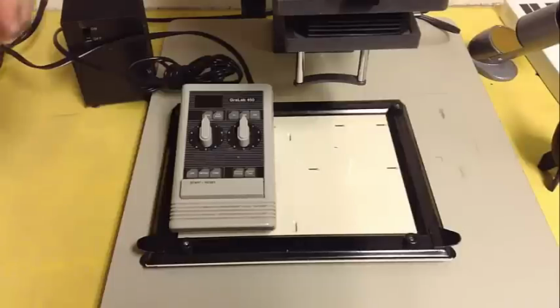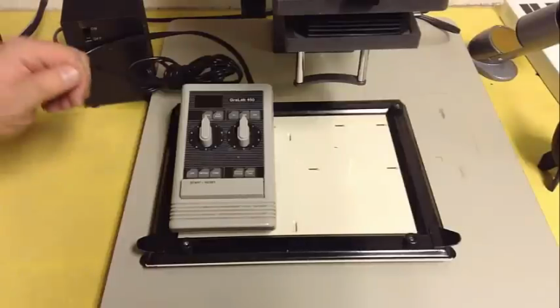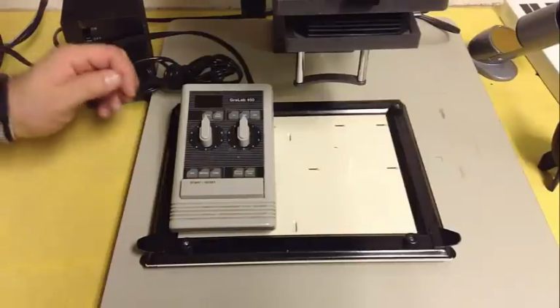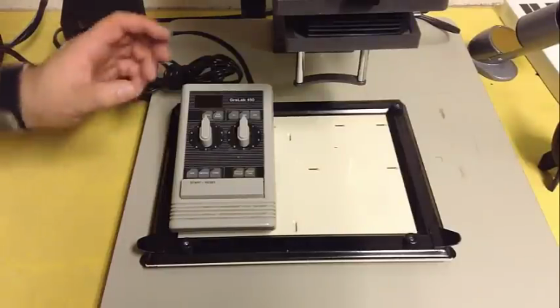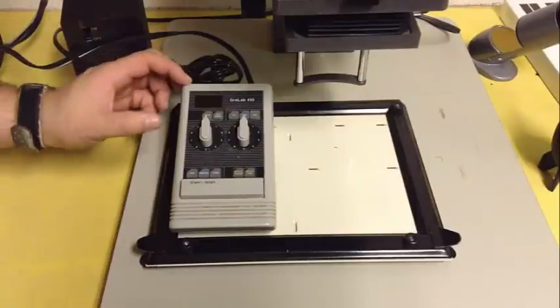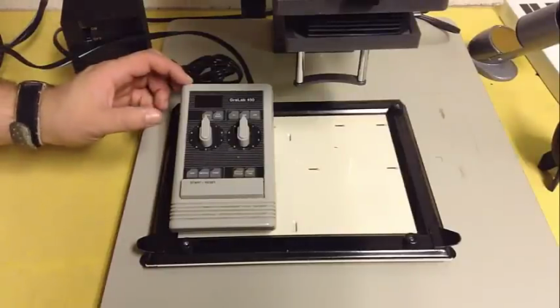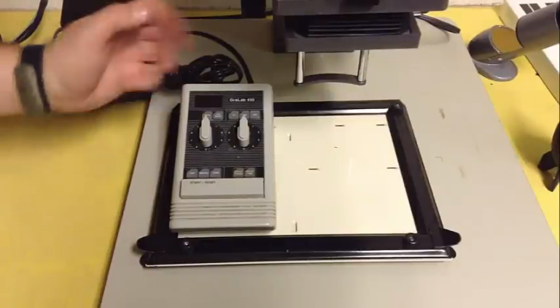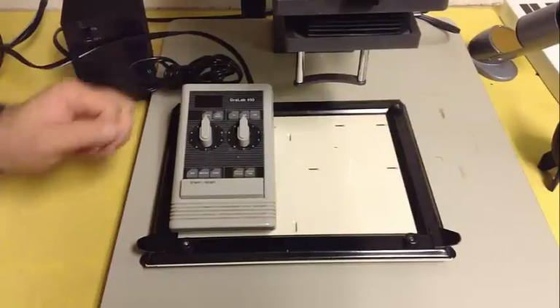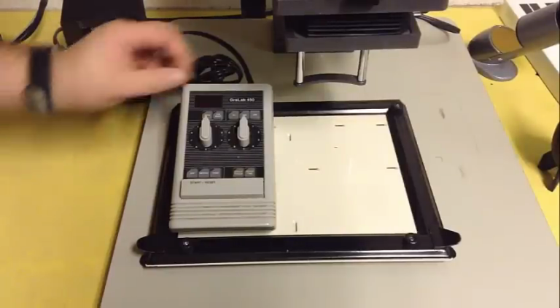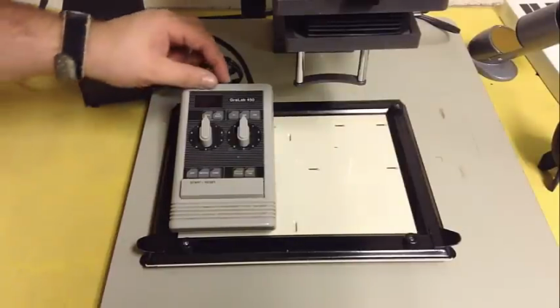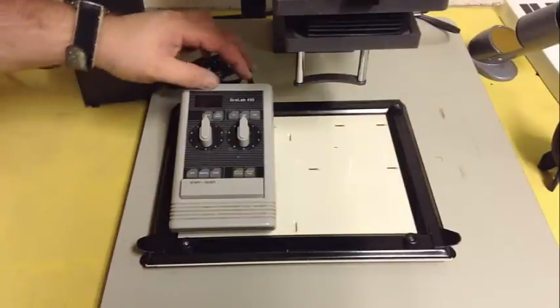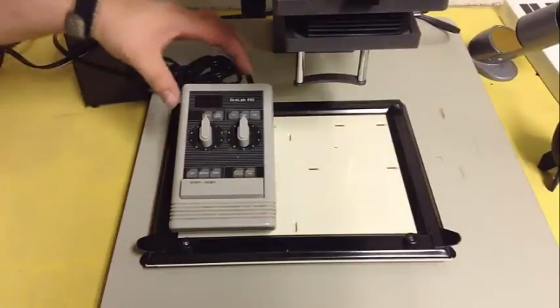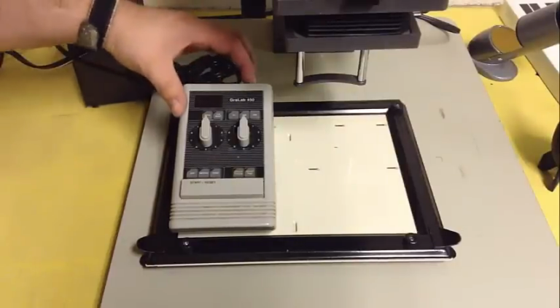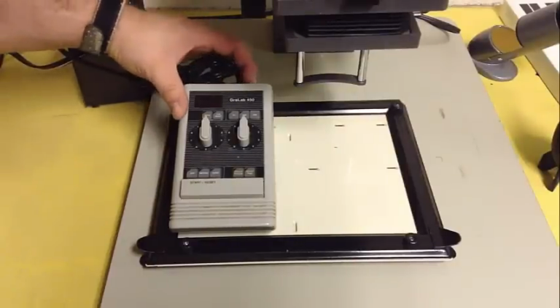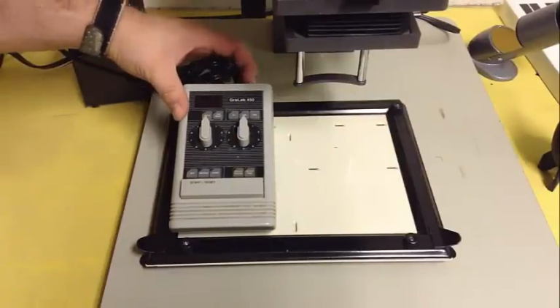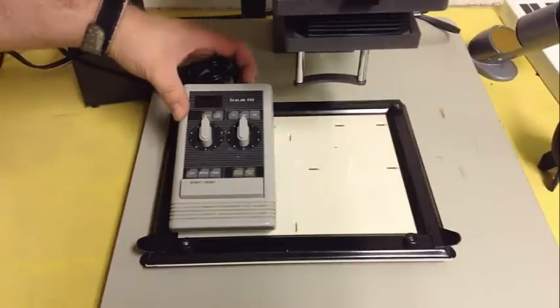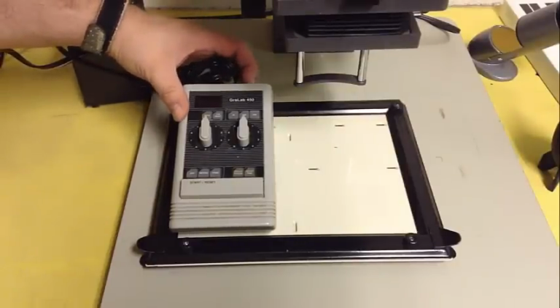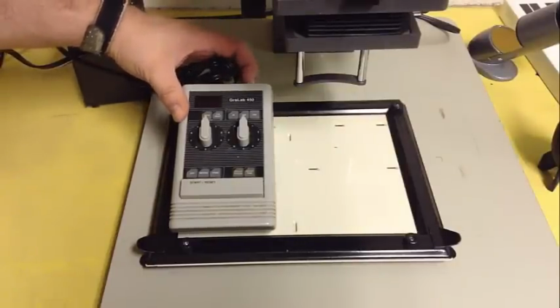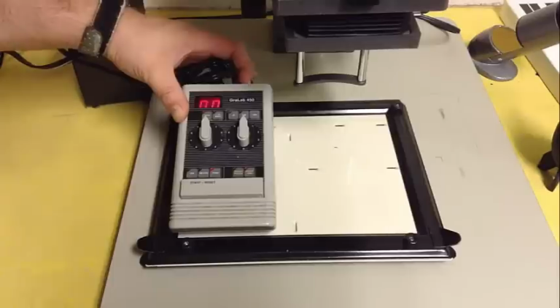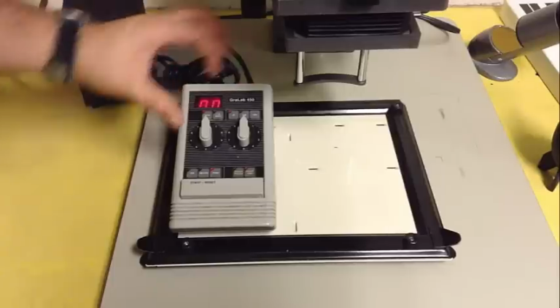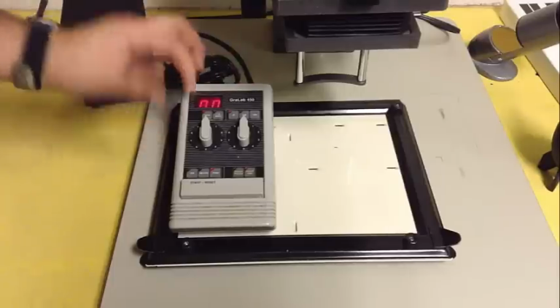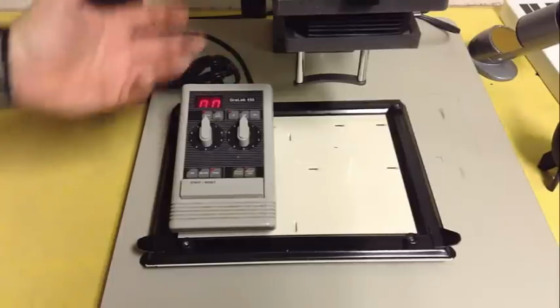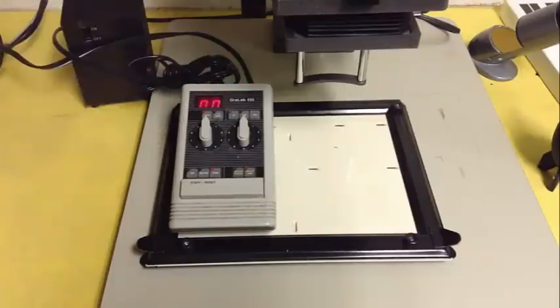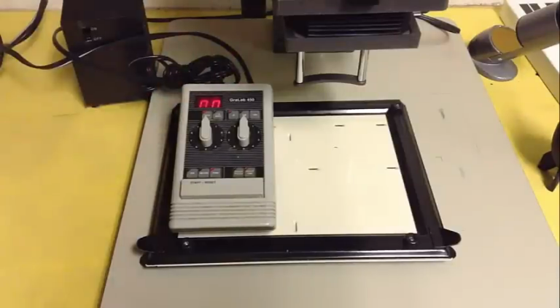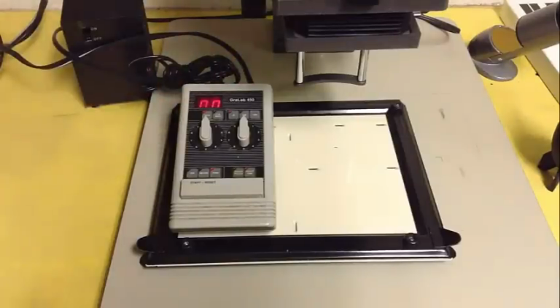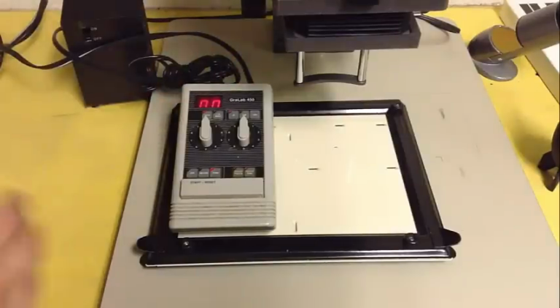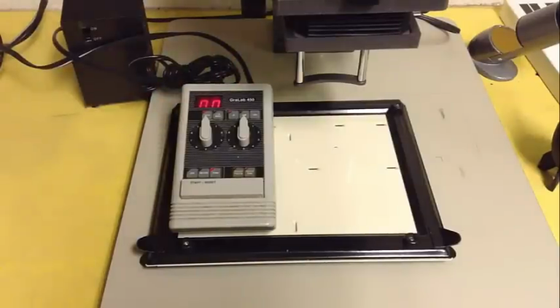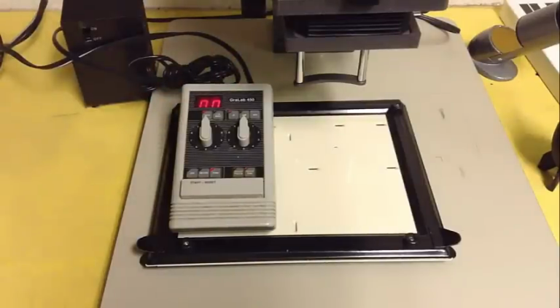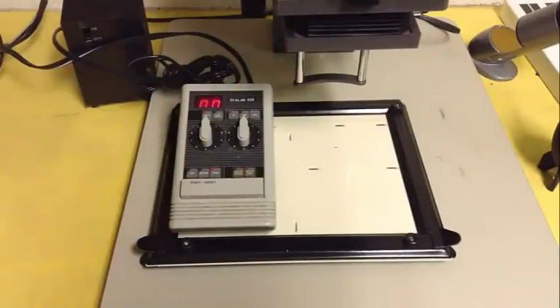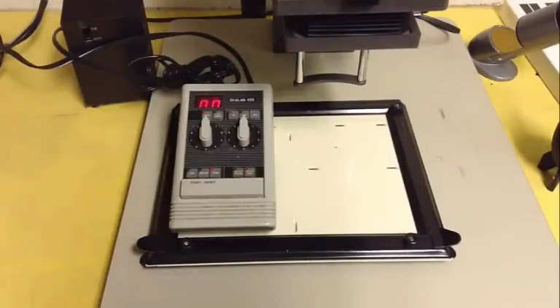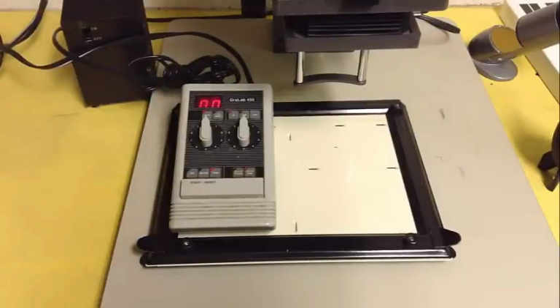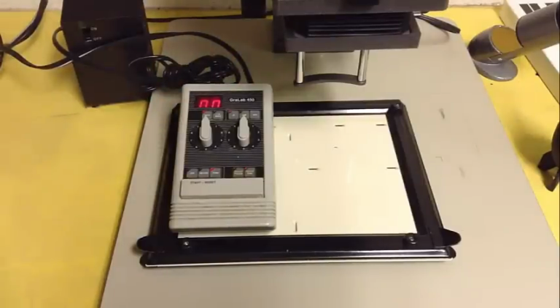The timers are very simple to use. There's a switch on the back side — turn it on and it should glow red. That red light will not harm anything underneath the safe lights of the darkroom.